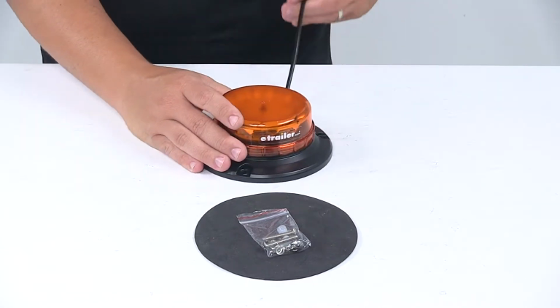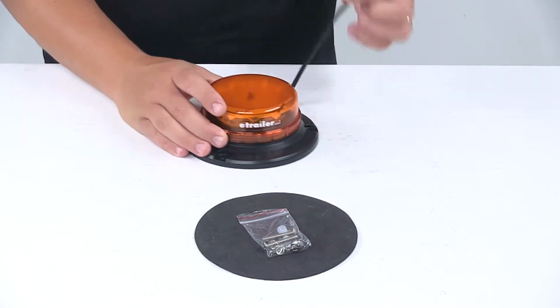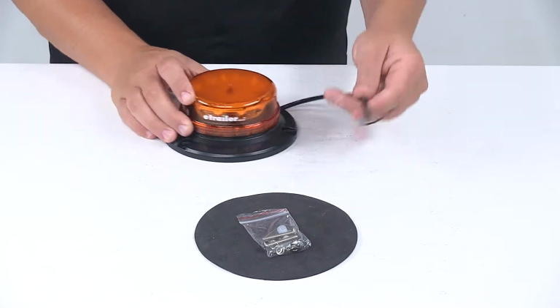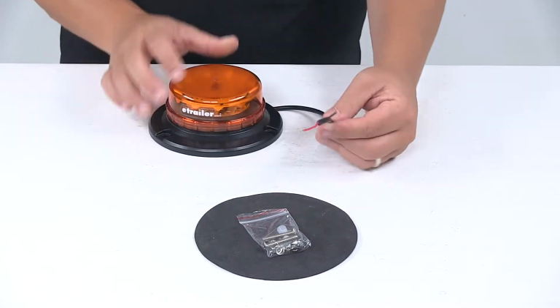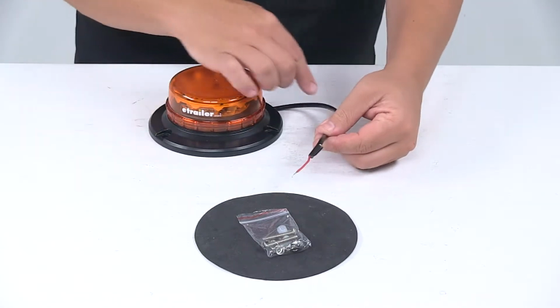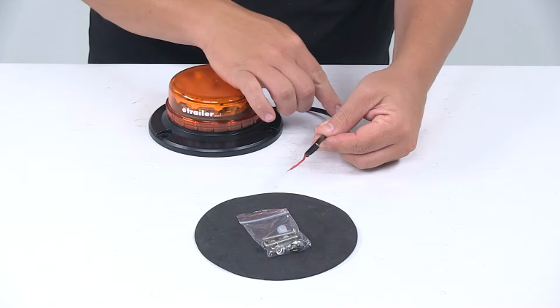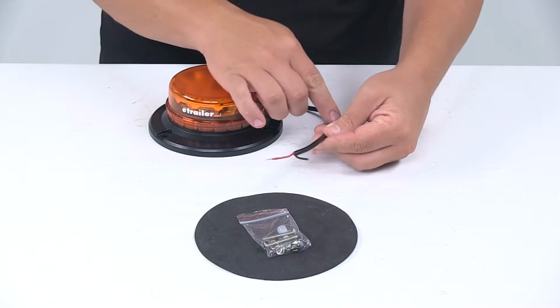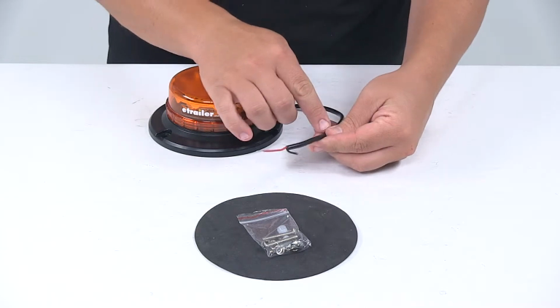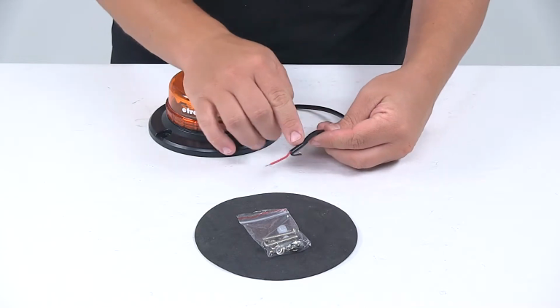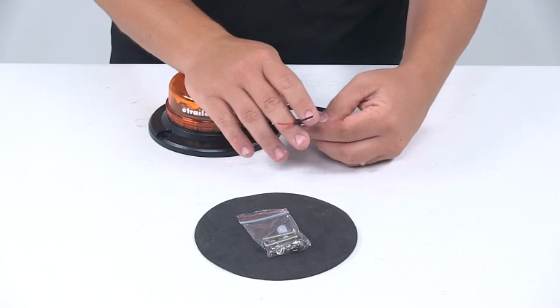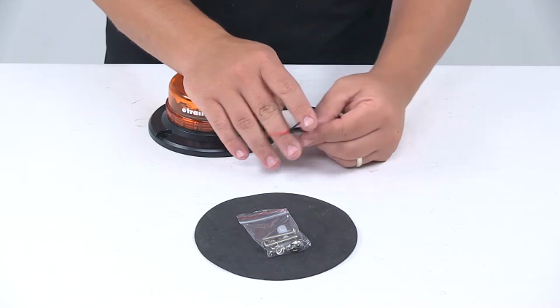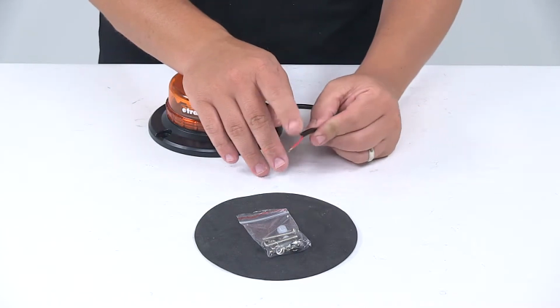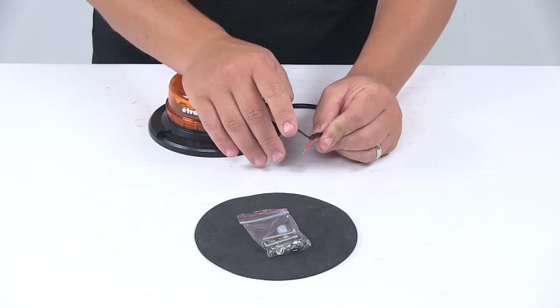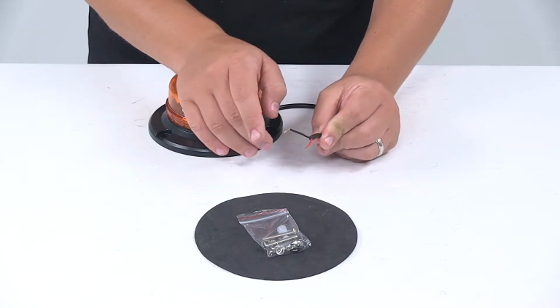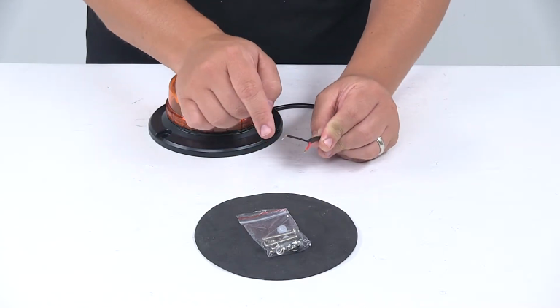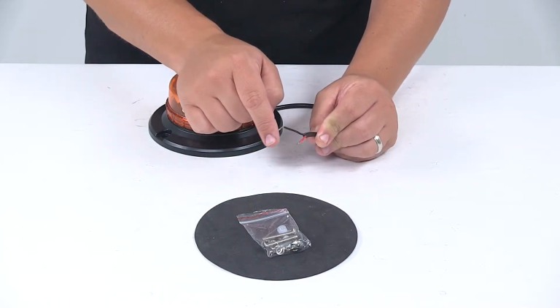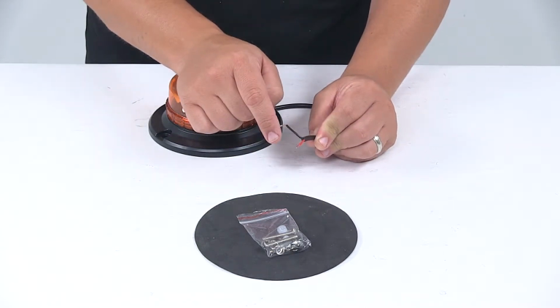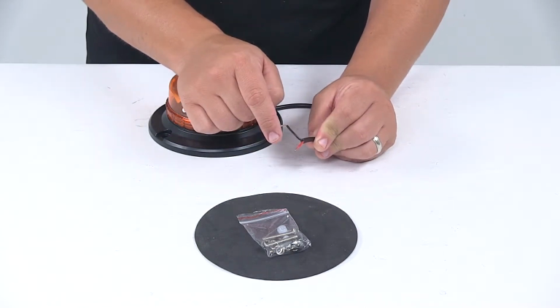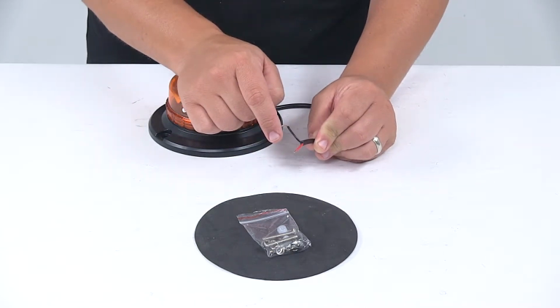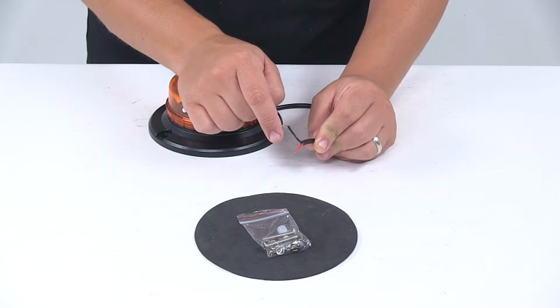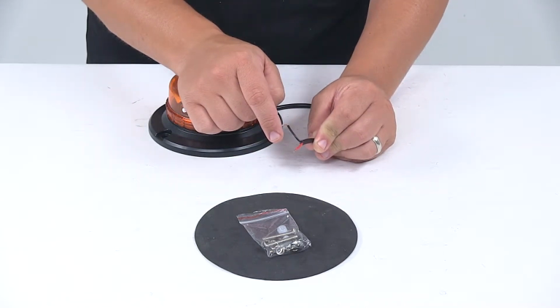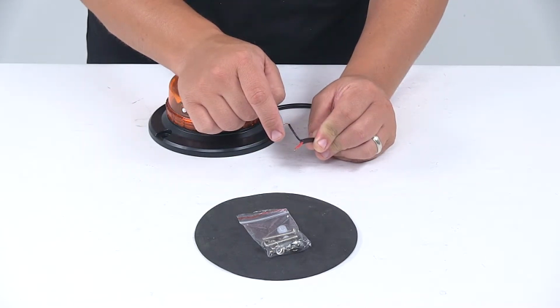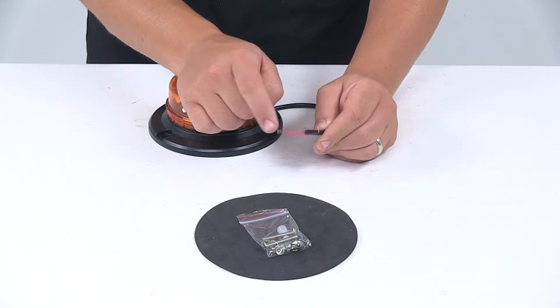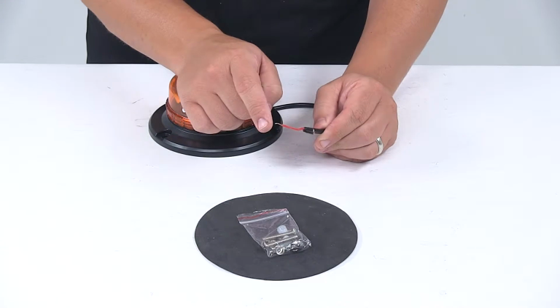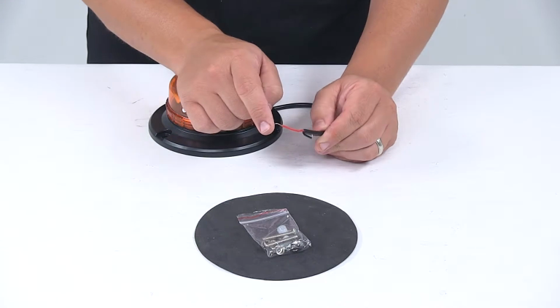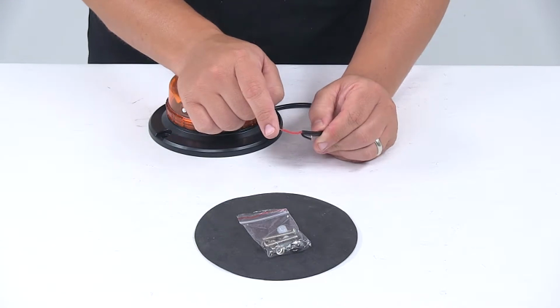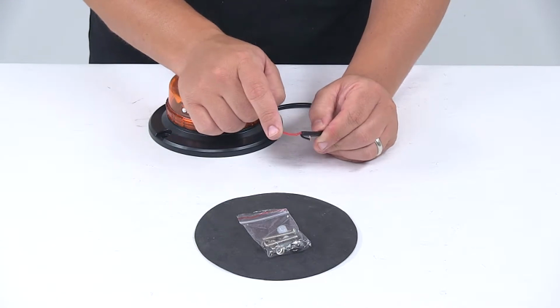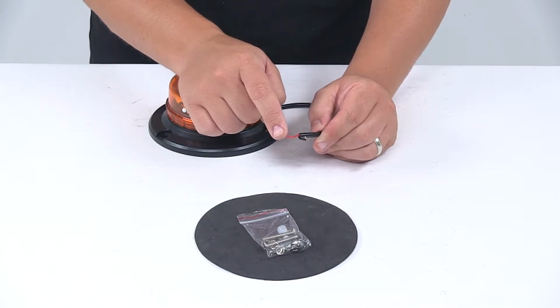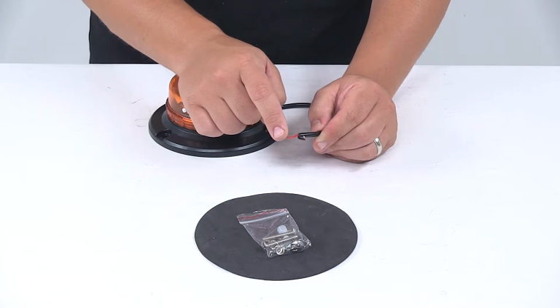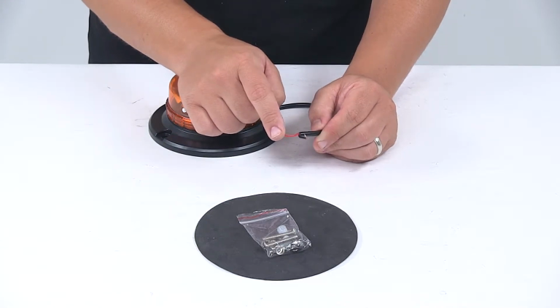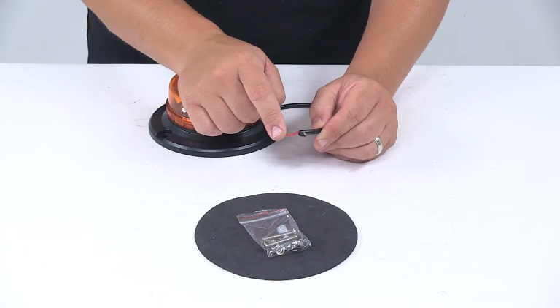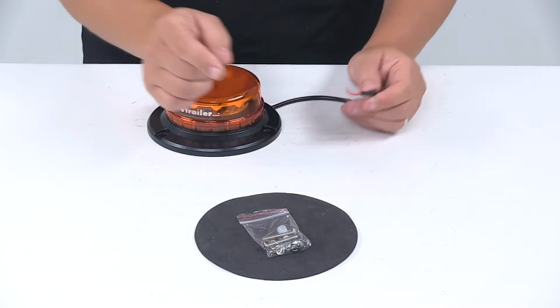Two wire design, protected with a nice wire casing with two individual wires. The black wire is the ground wire and the red wire is the power wire.